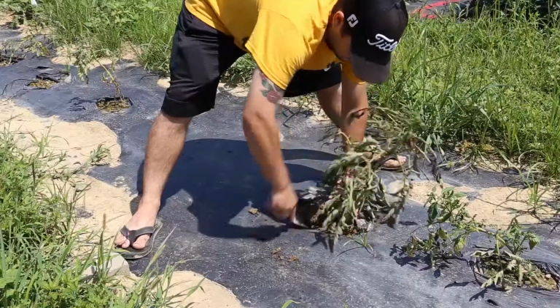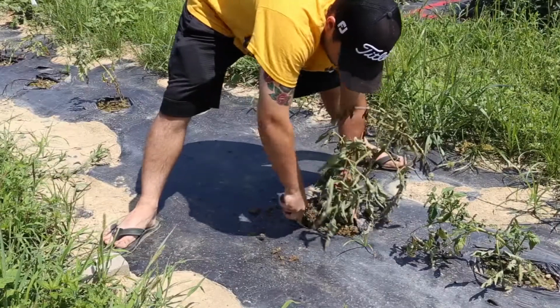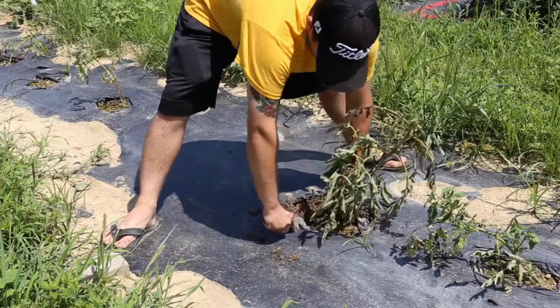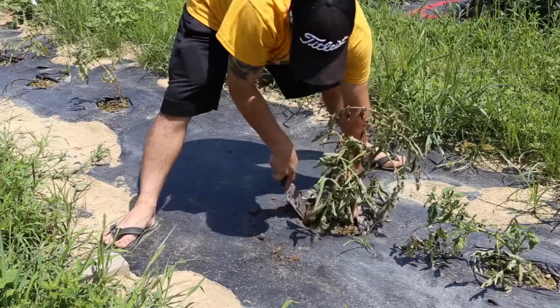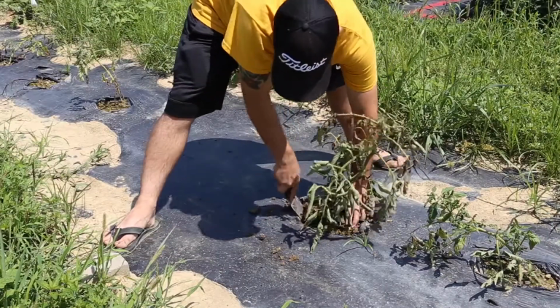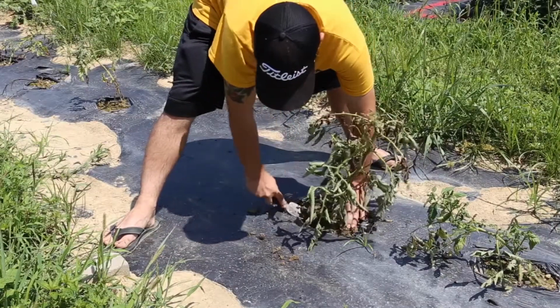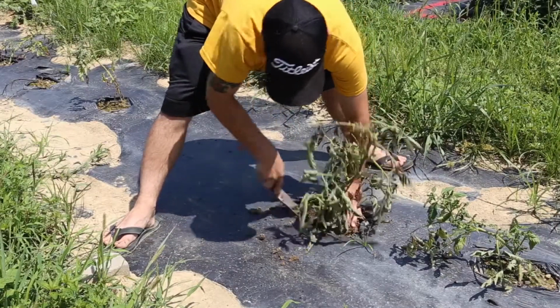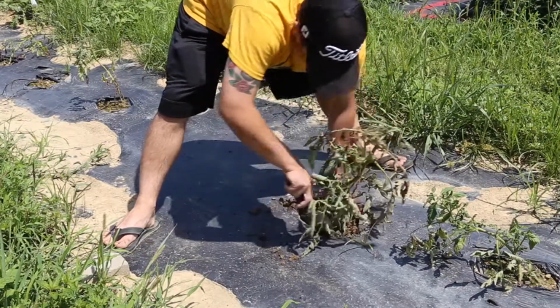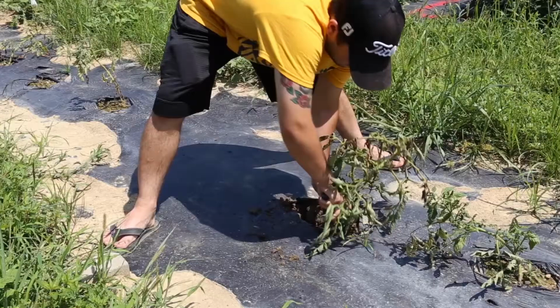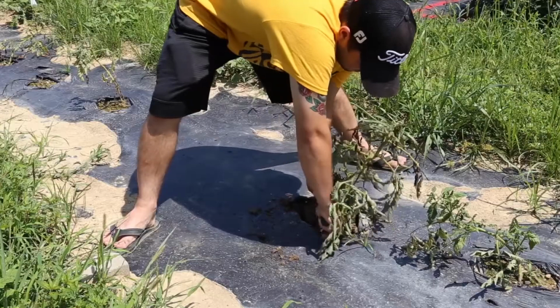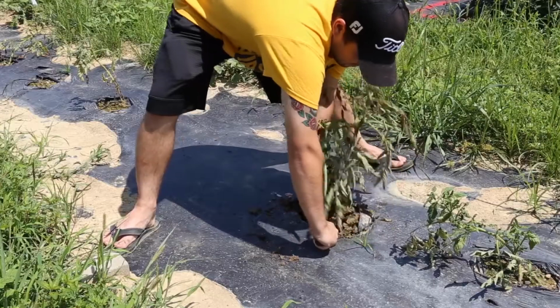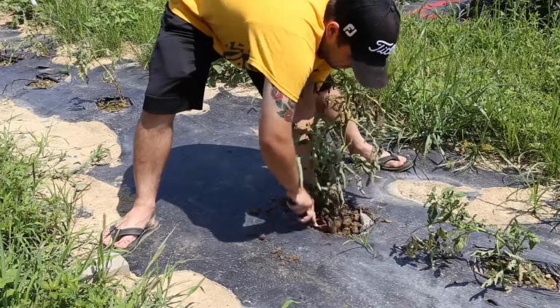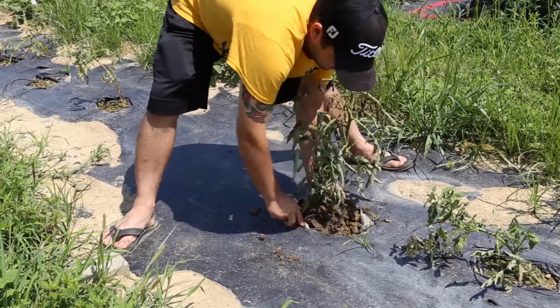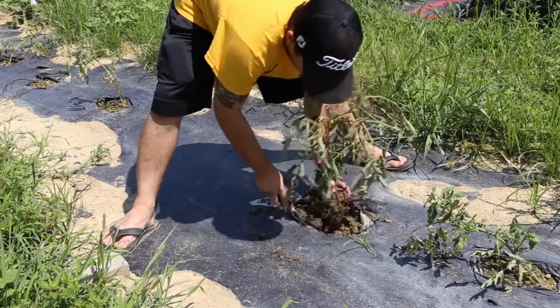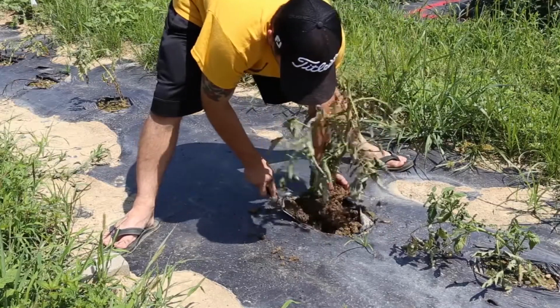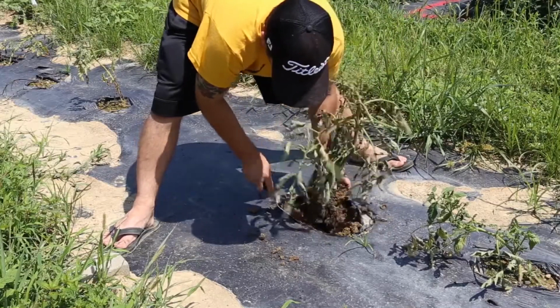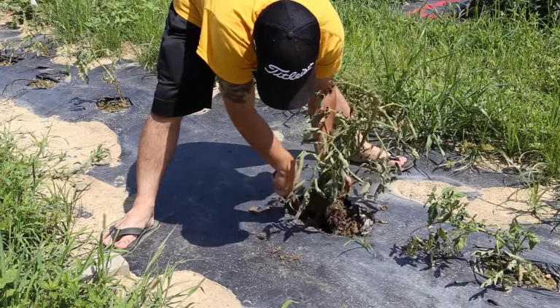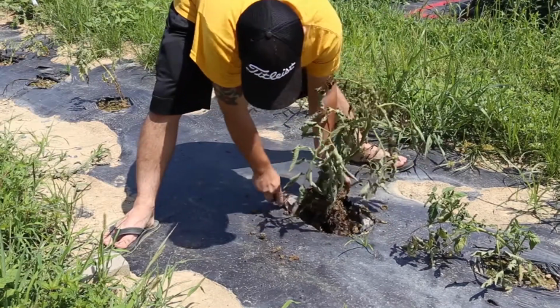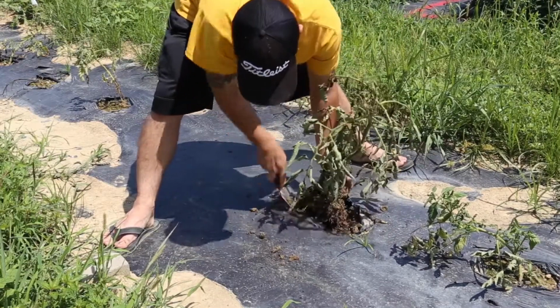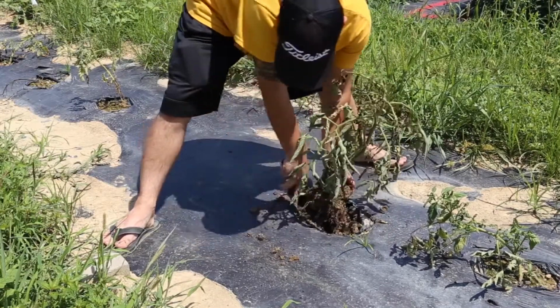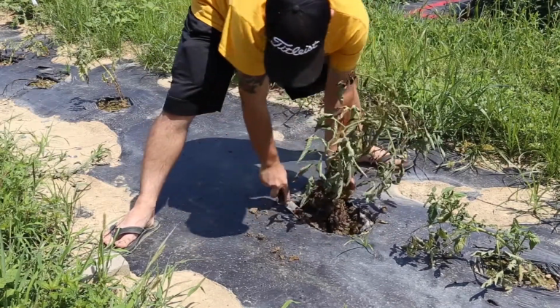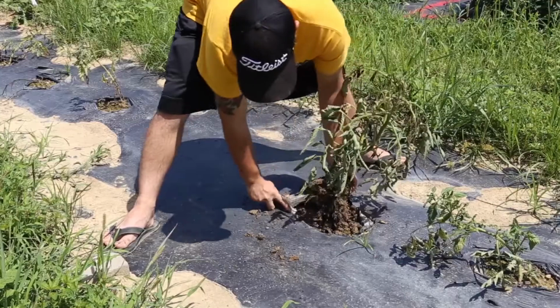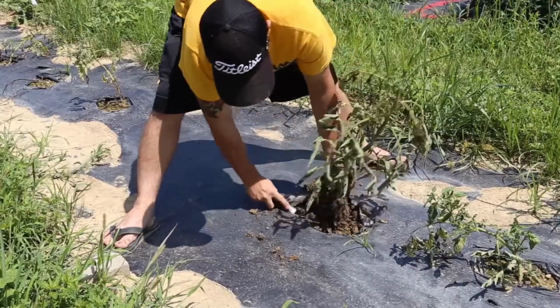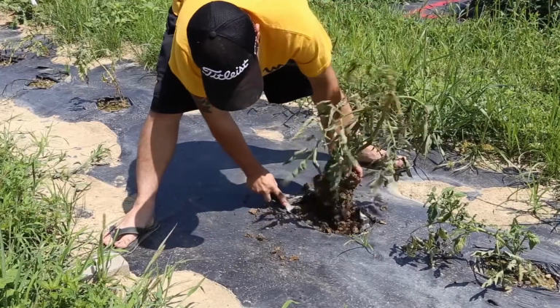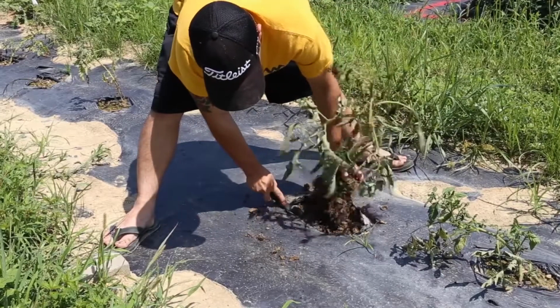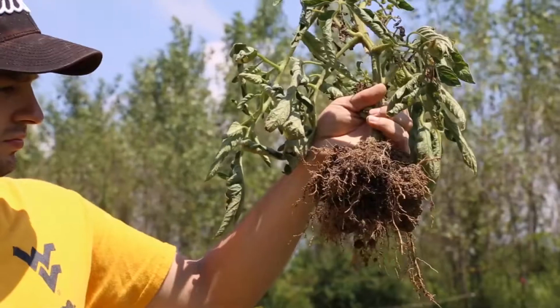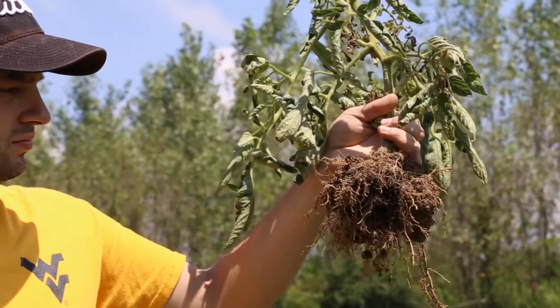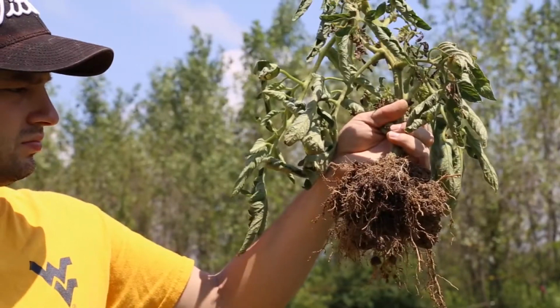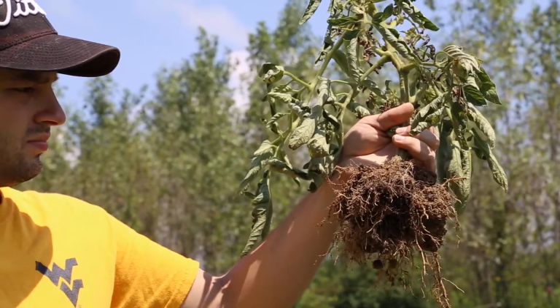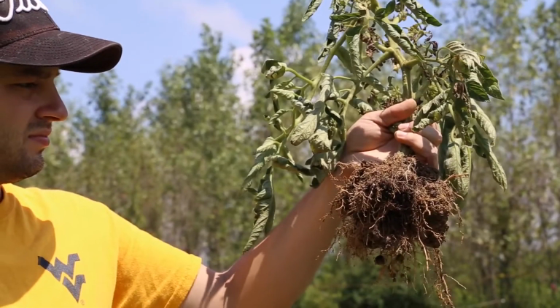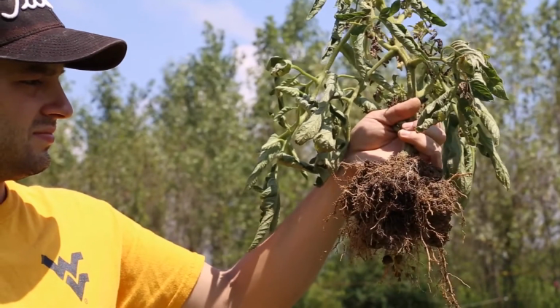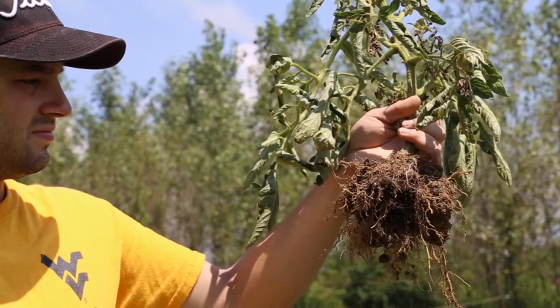Never pull plants from the ground. Instead, dig them up. Get a good section of the root system as well as the soil connected to it. If a plant is showing a systemic decline, the problem likely originates from the roots. Thus, a root sample is a must.